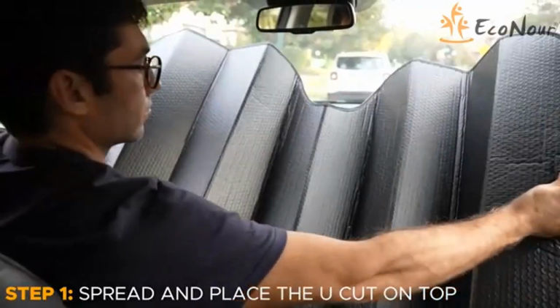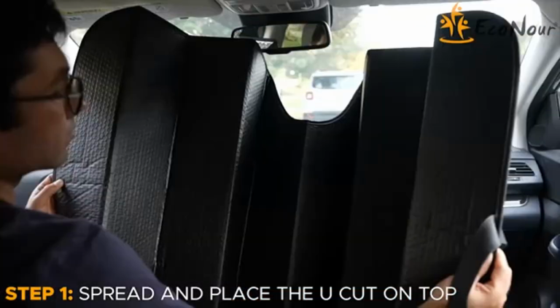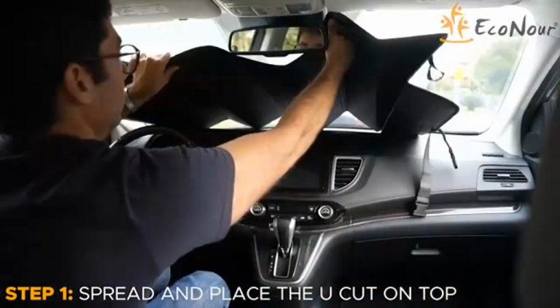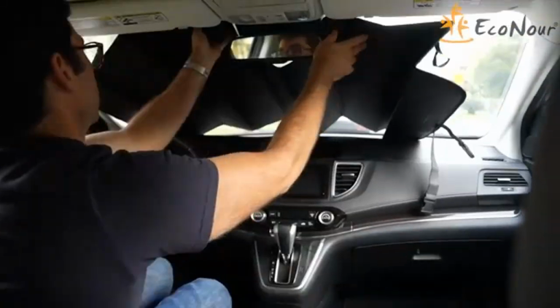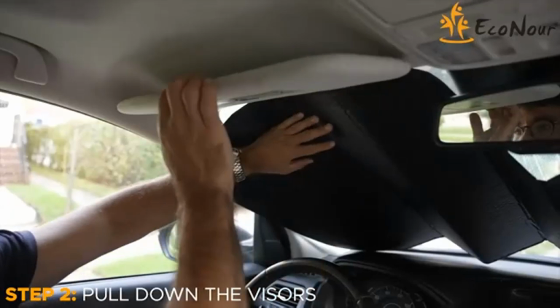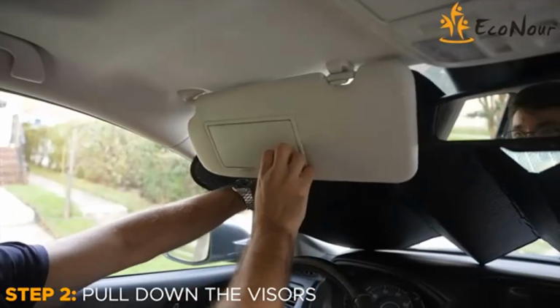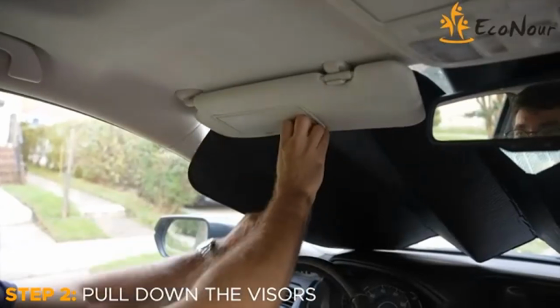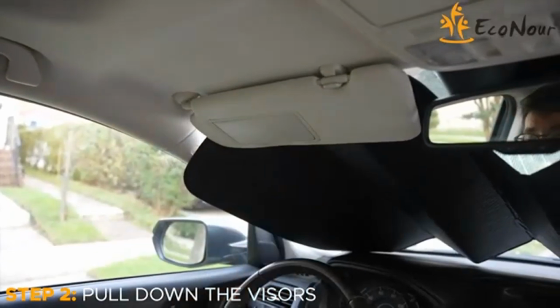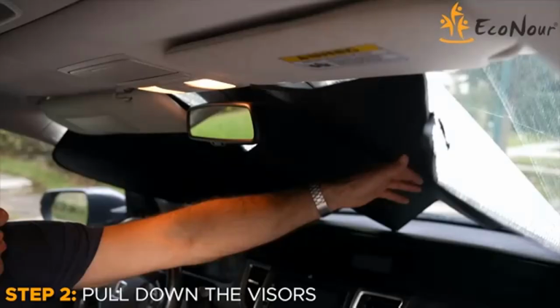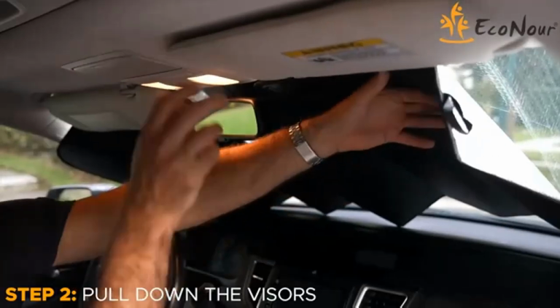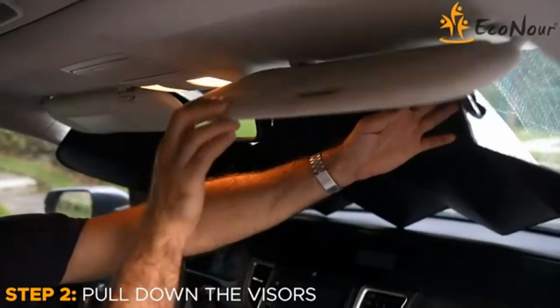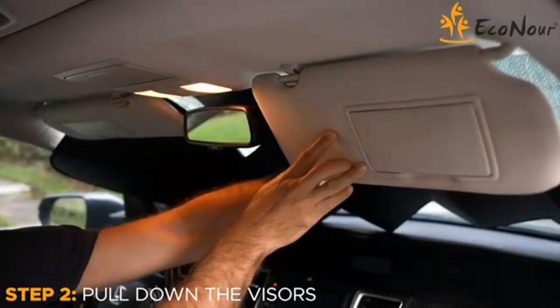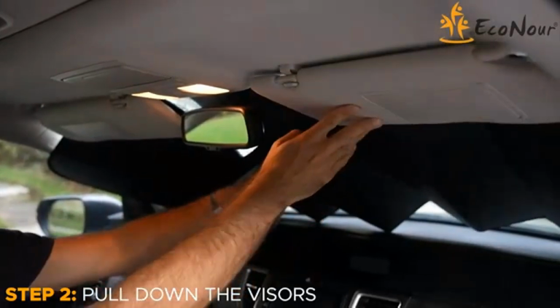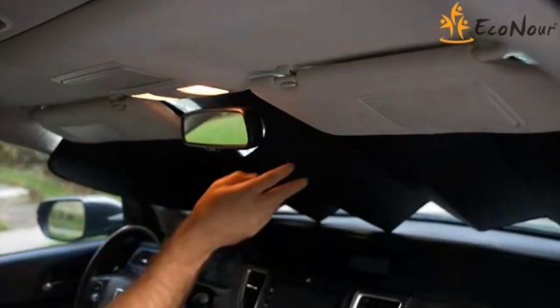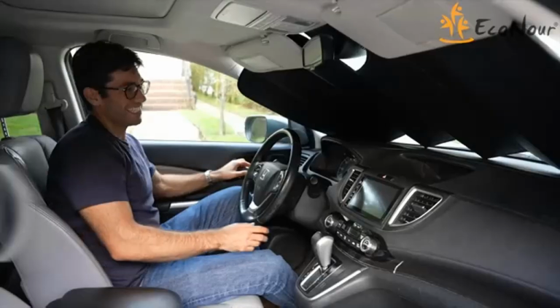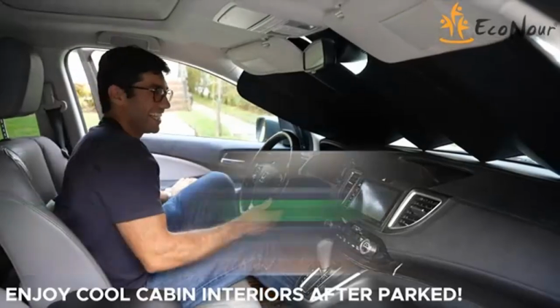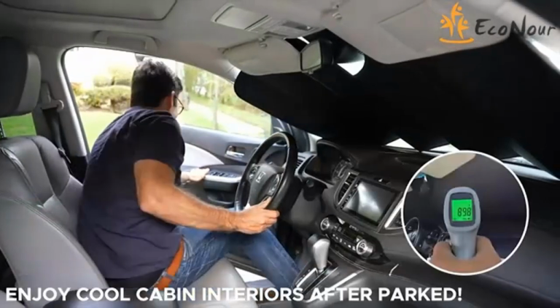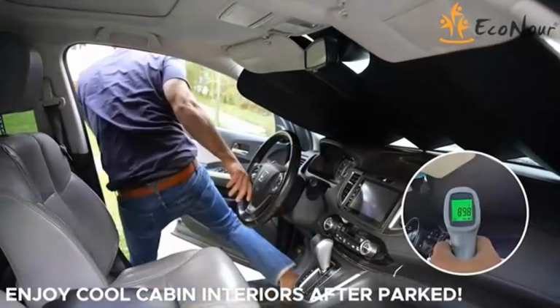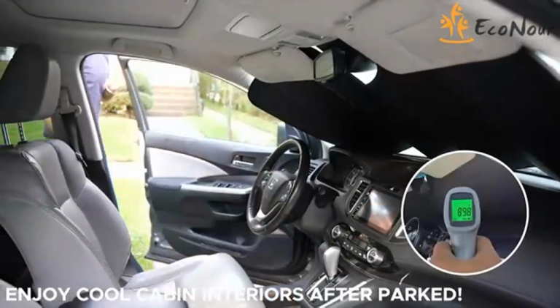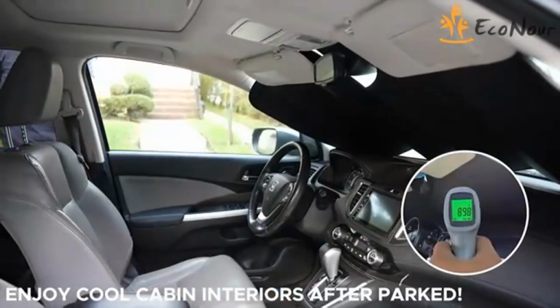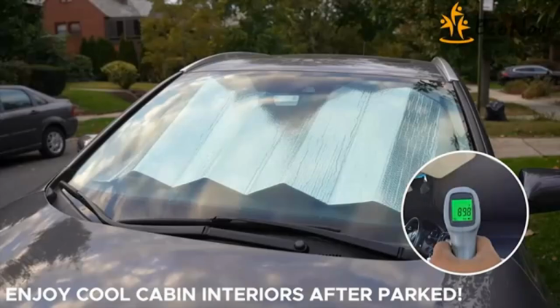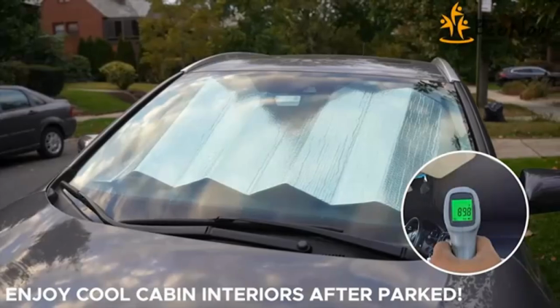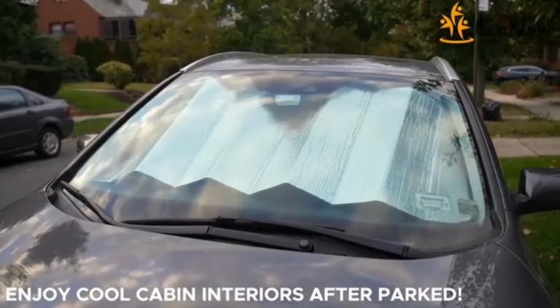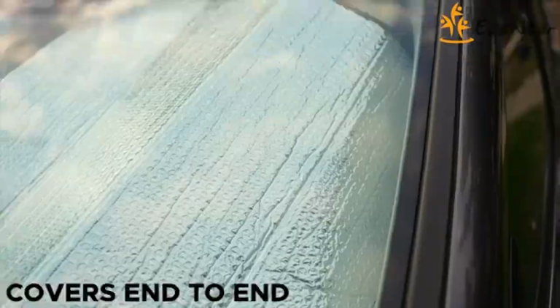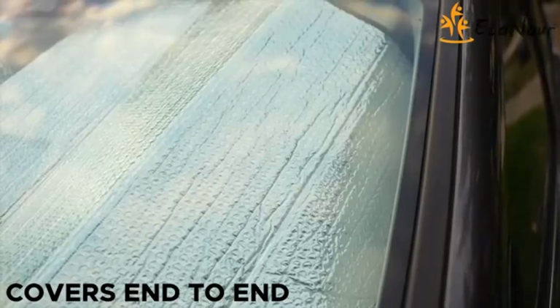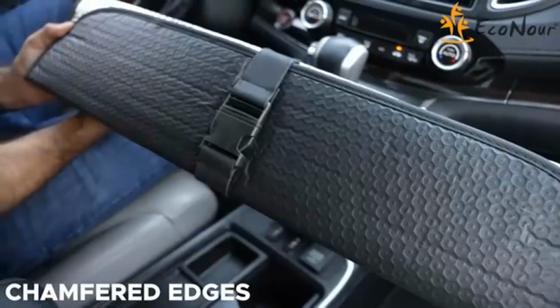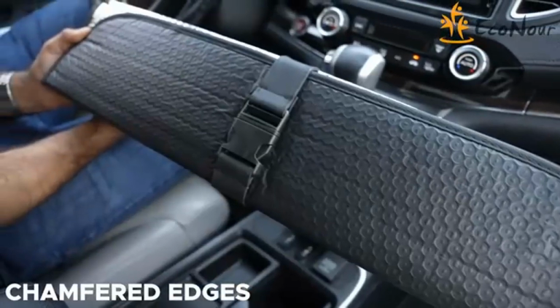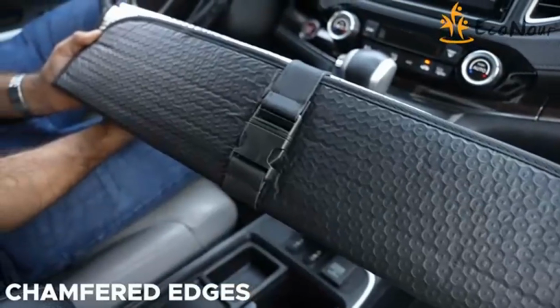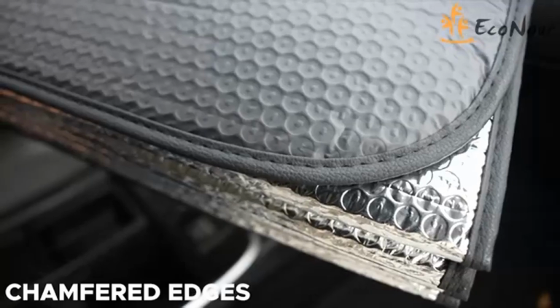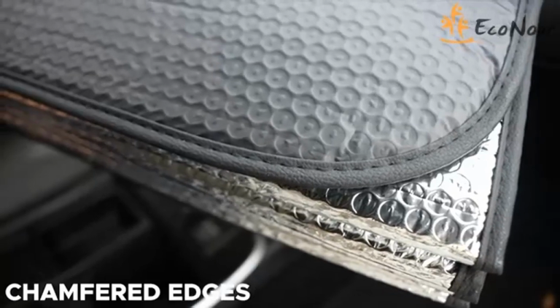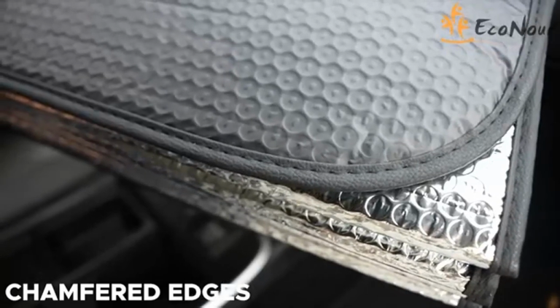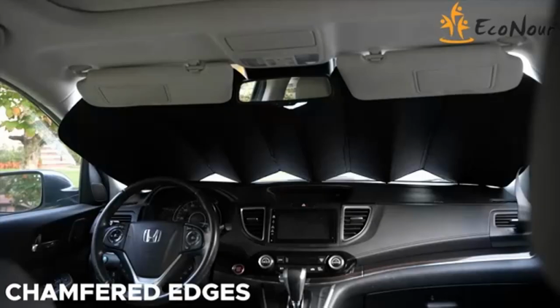Automatically retract the shade by pressing the red button when storing. Made with nano materials featuring a highly reflective coating to protect the car from elevated temperatures and UV rays. Protects privacy when parking and camping in the car.